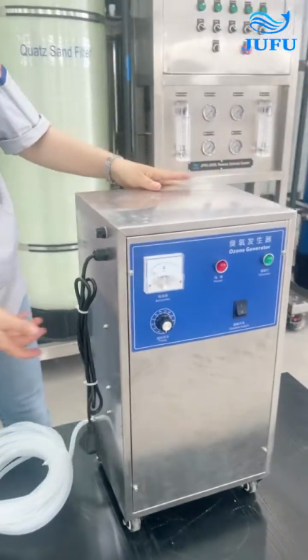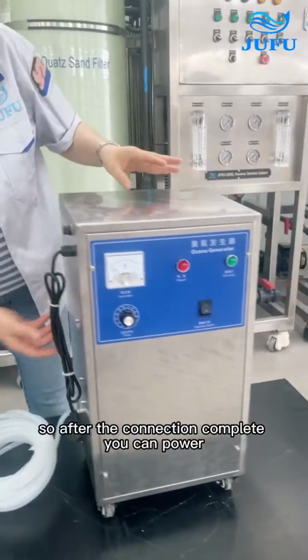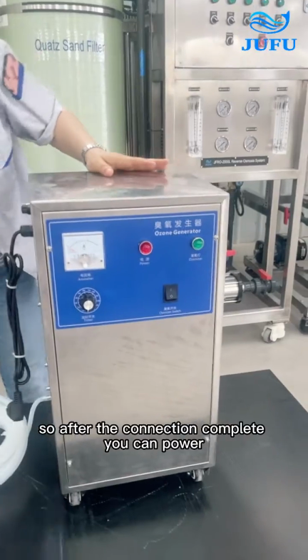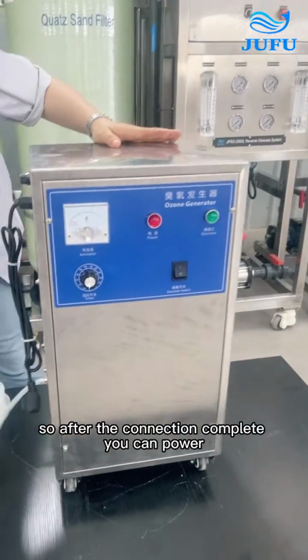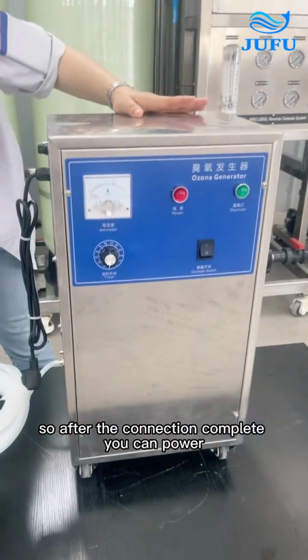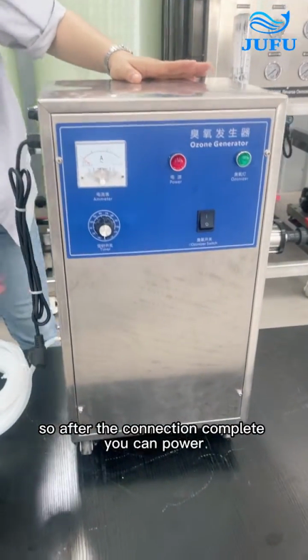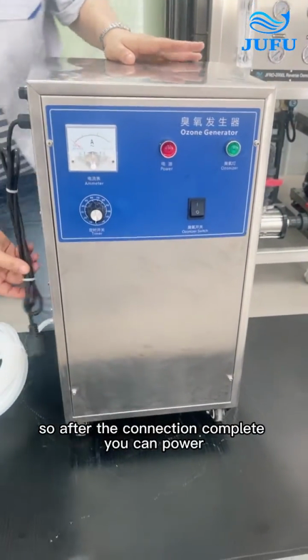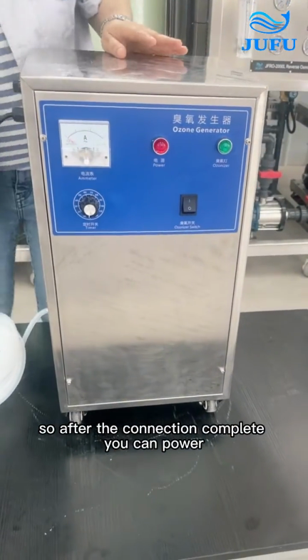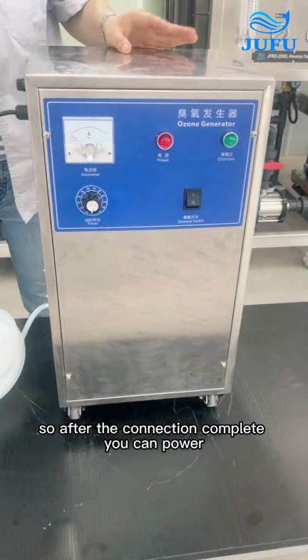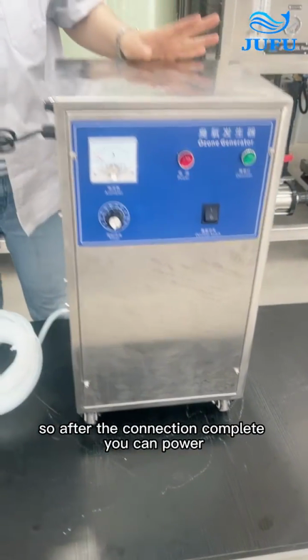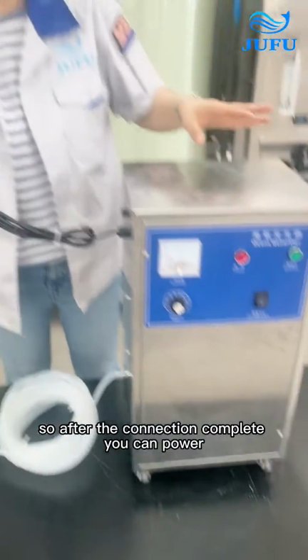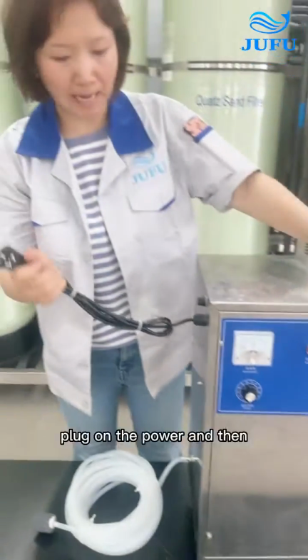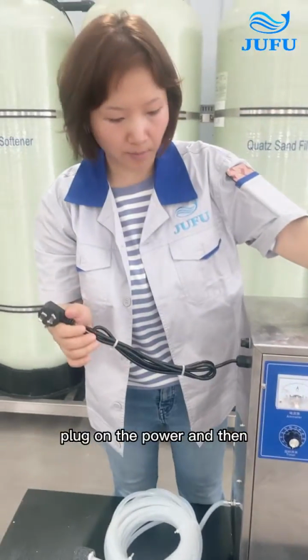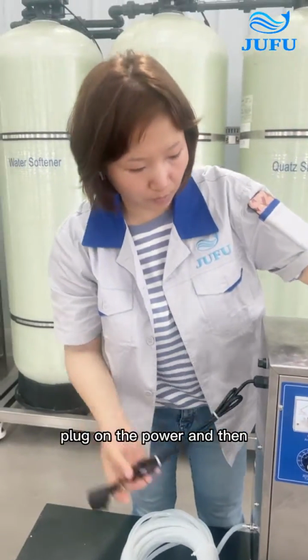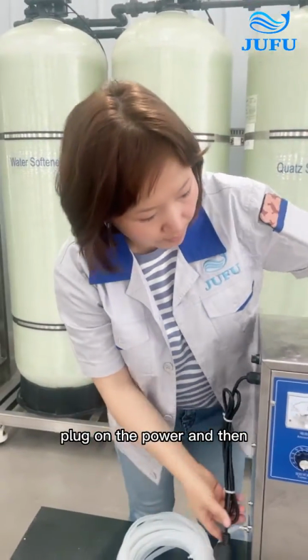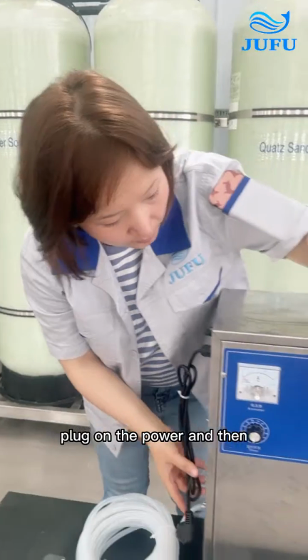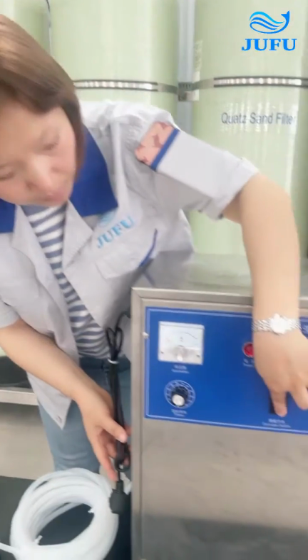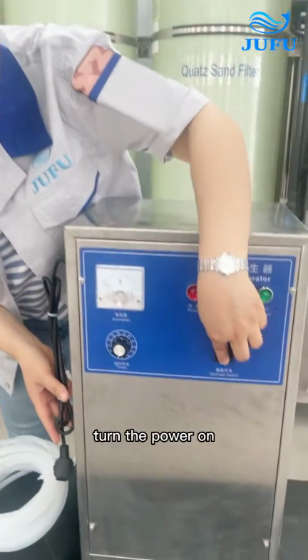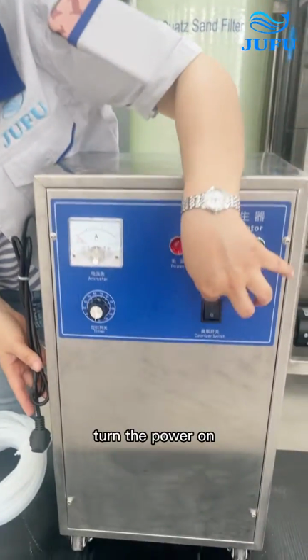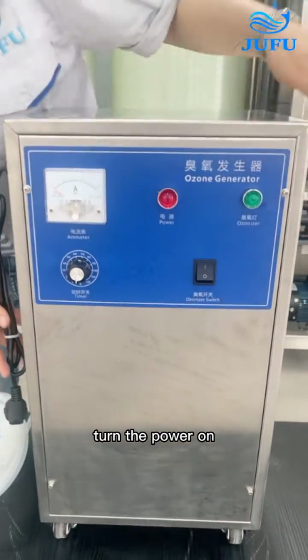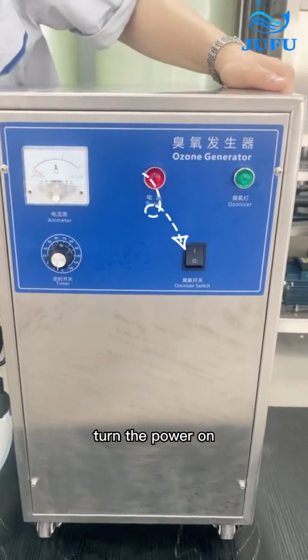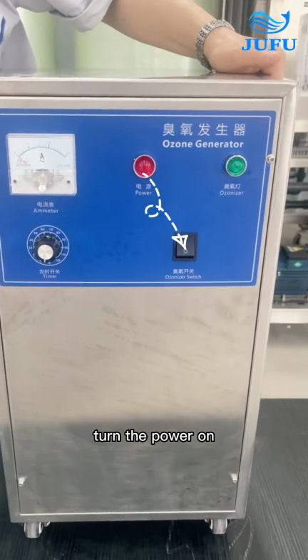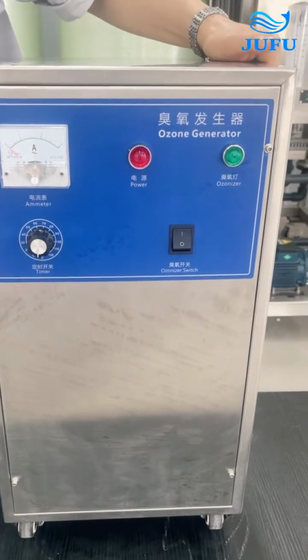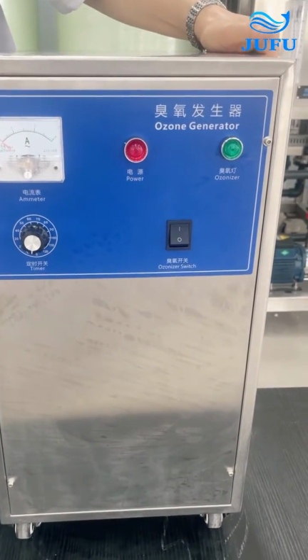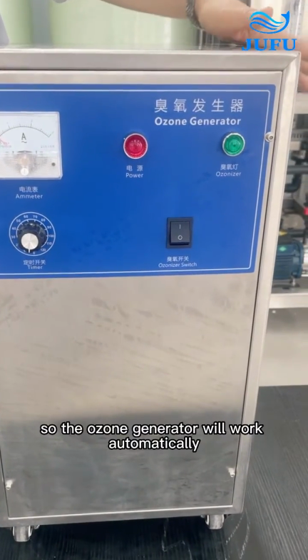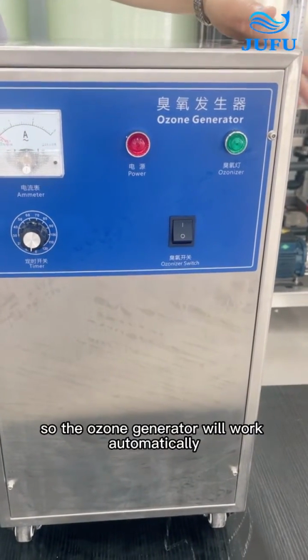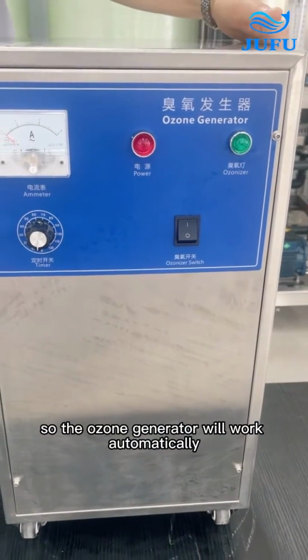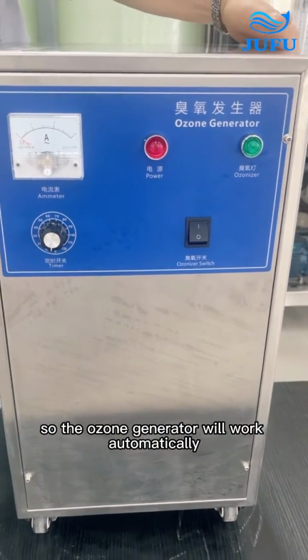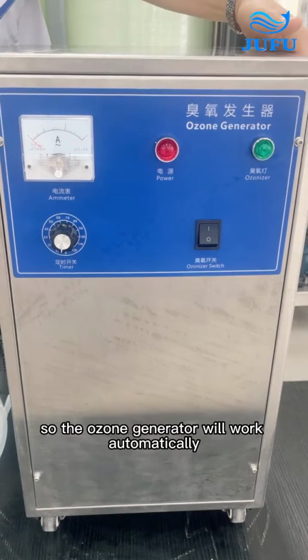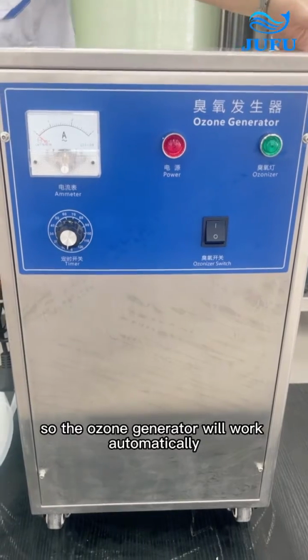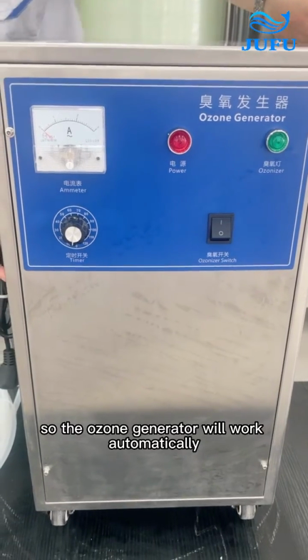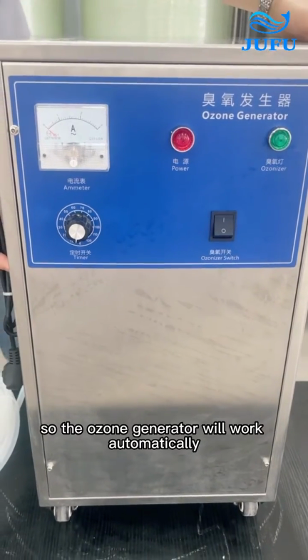After the connection is complete, you can plug in the power and then turn the power on. The ozone generator will work automatically.